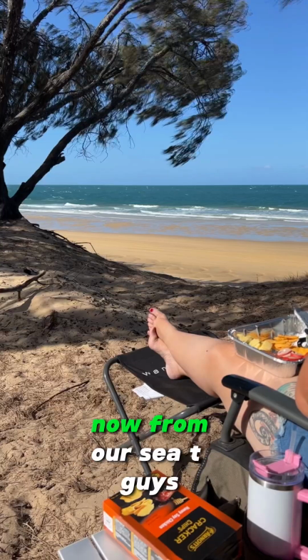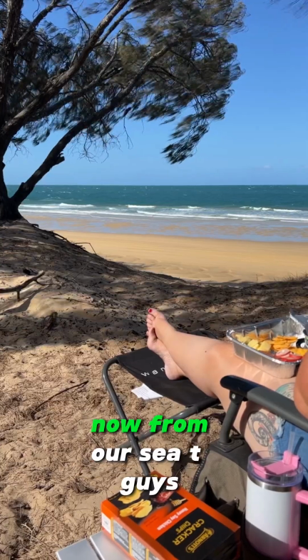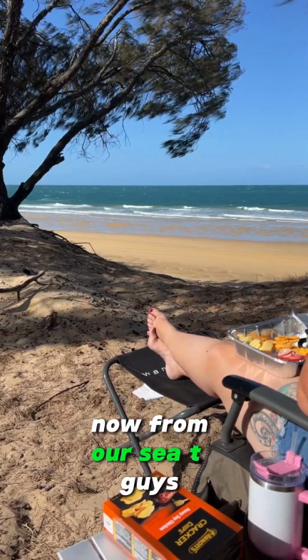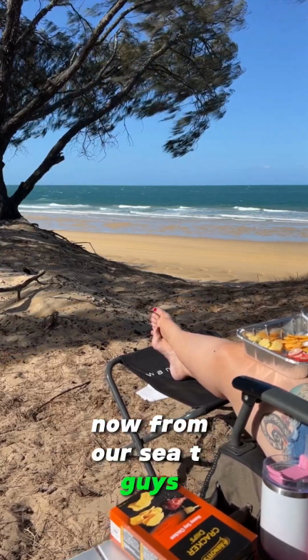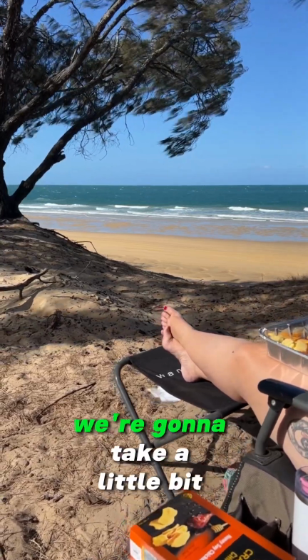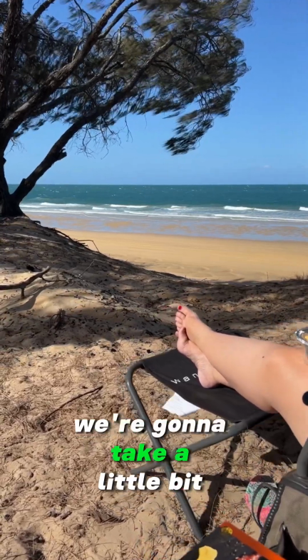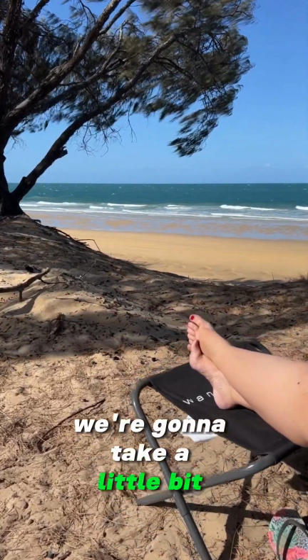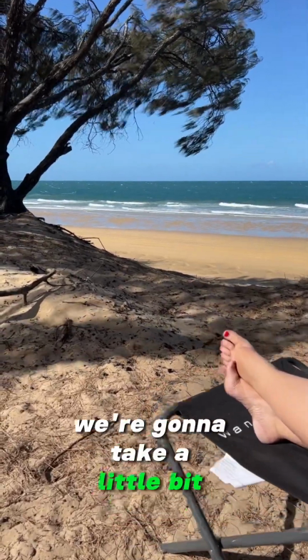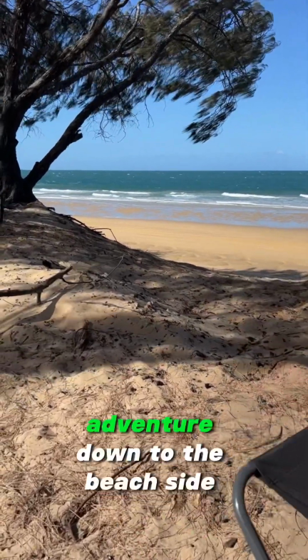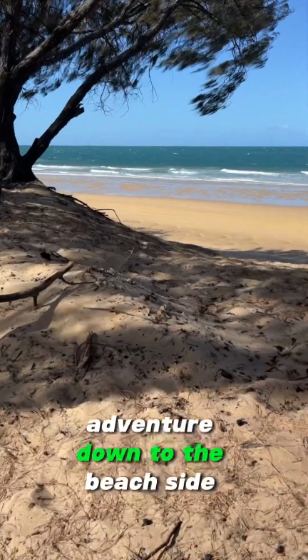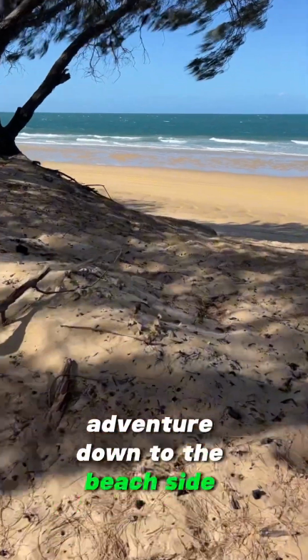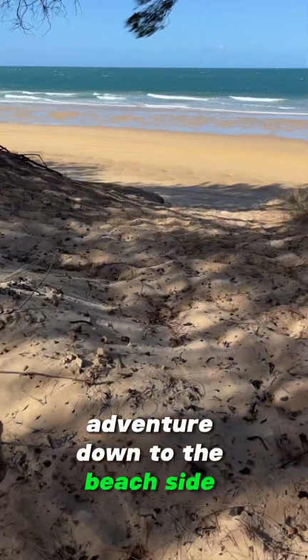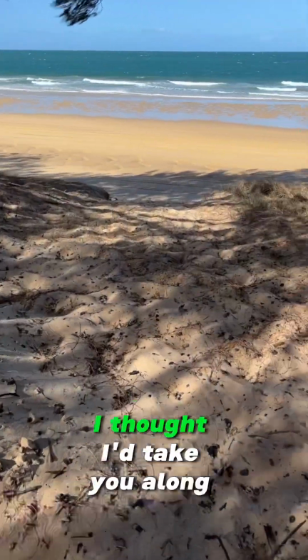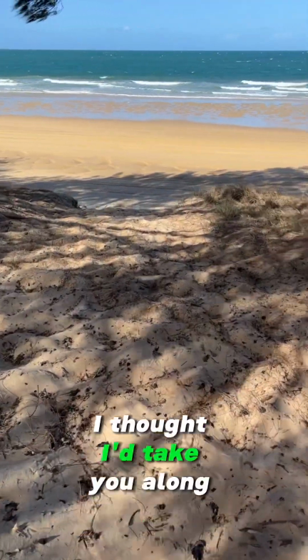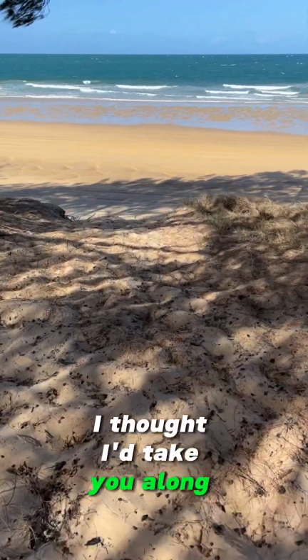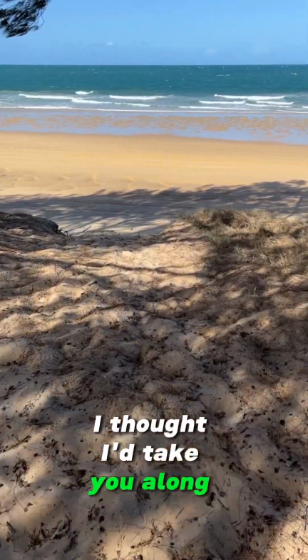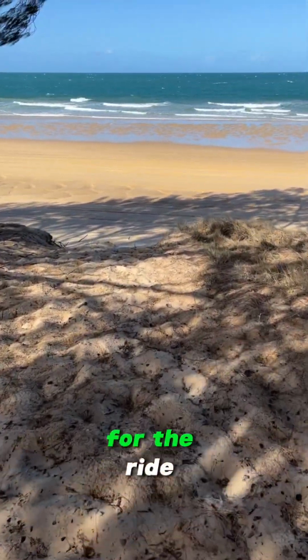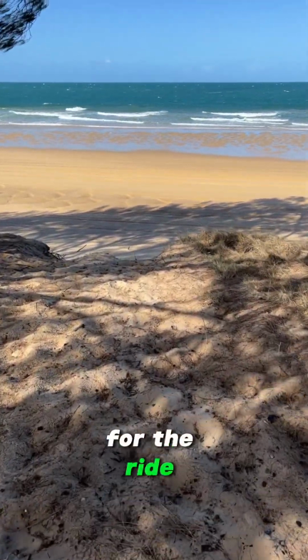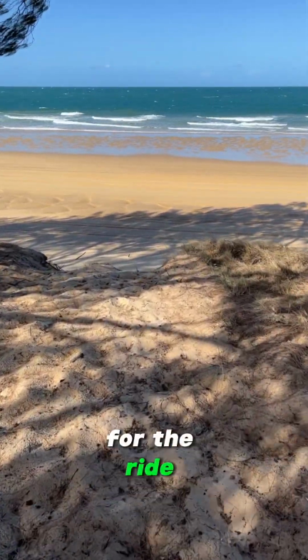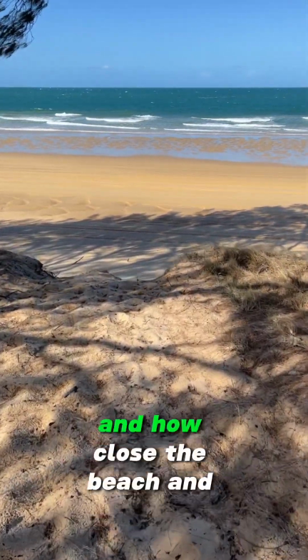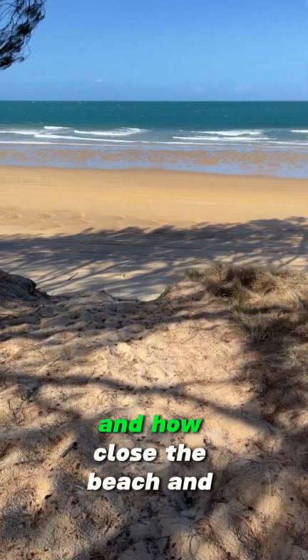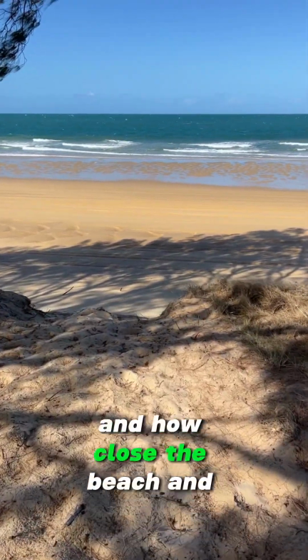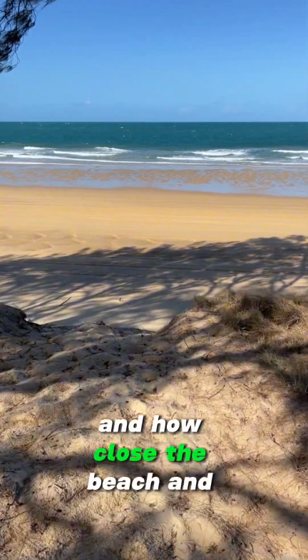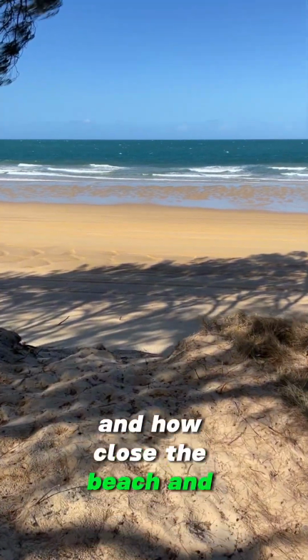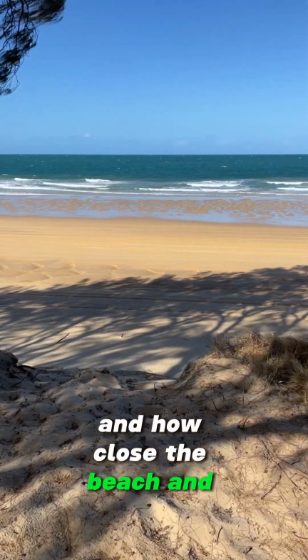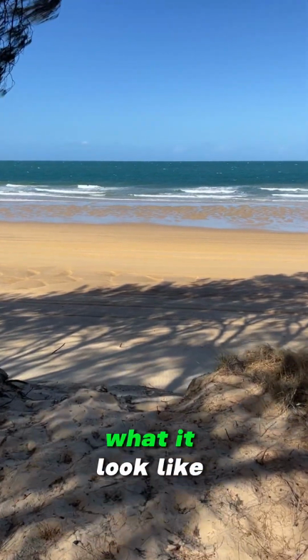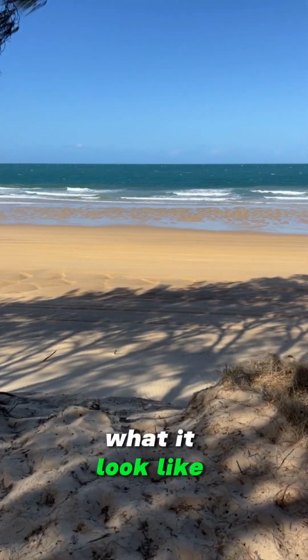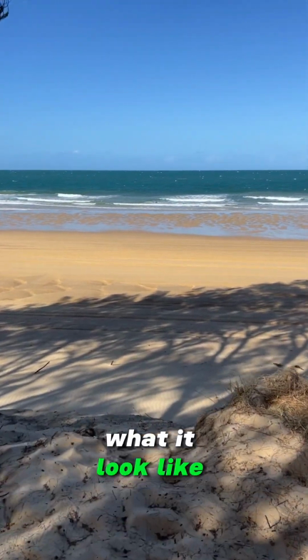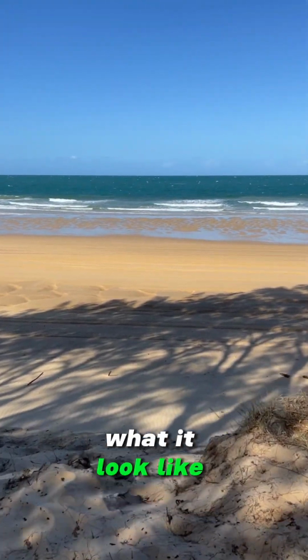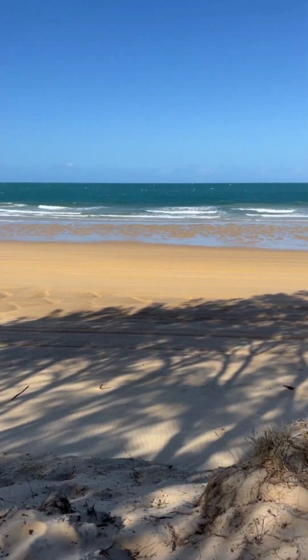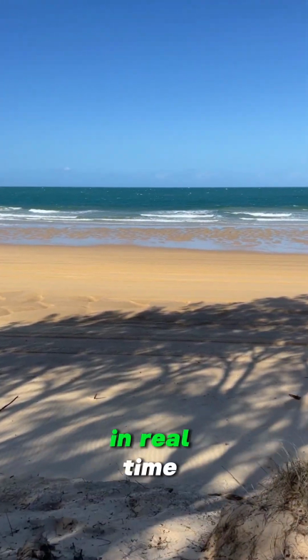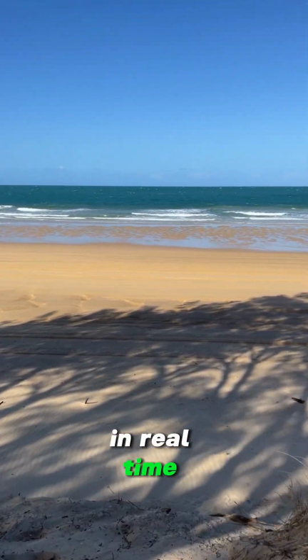From our campsite we're going to take a little bit of an adventure down to the beach side. I thought I'd take you along for the ride to show how close the beach is and what it looks like in real time.